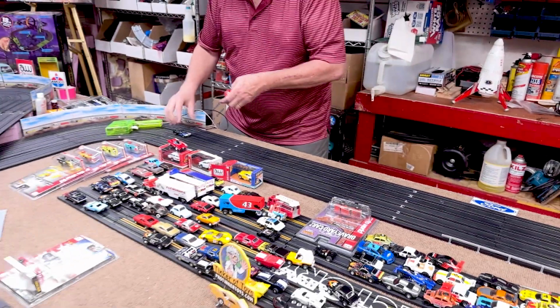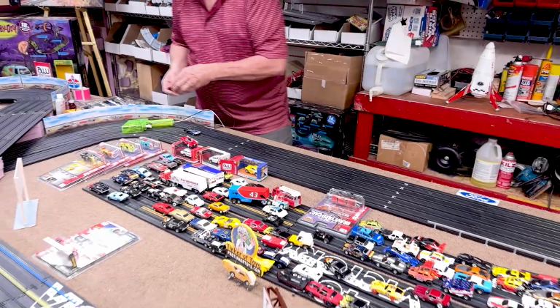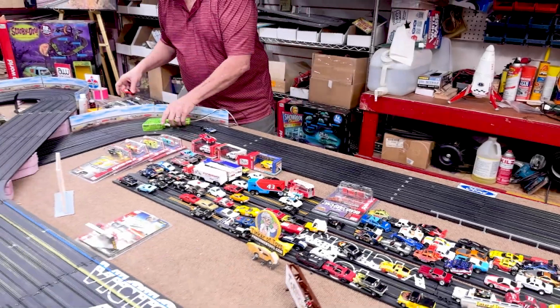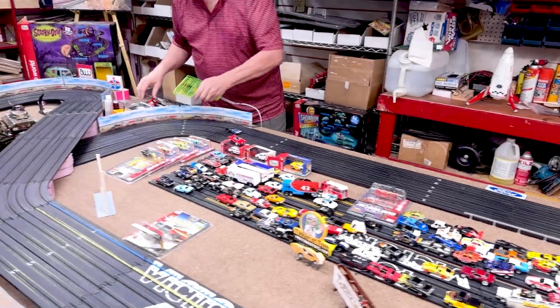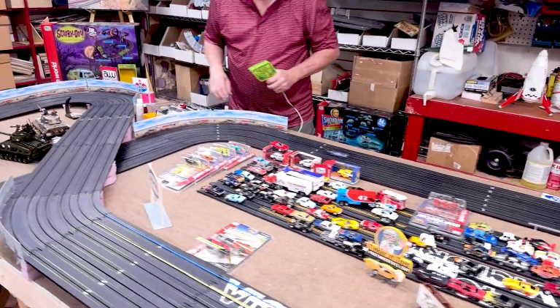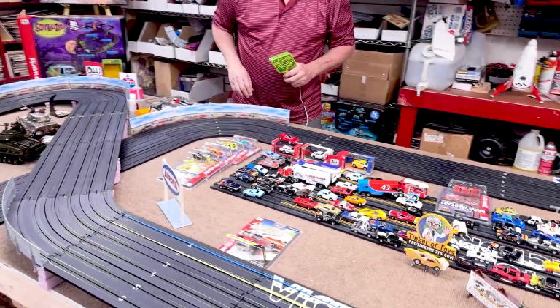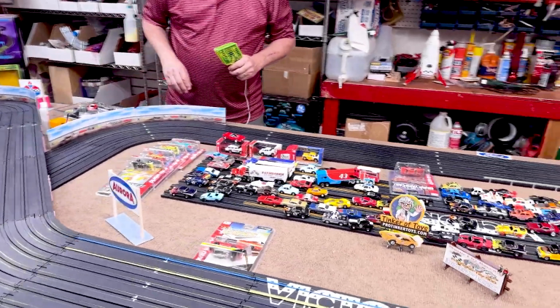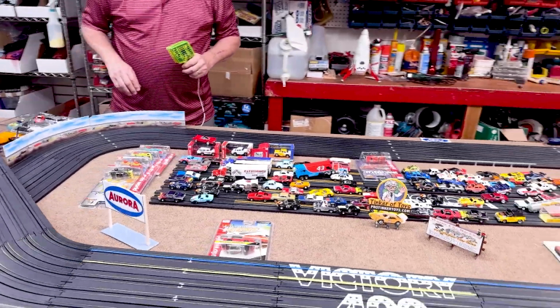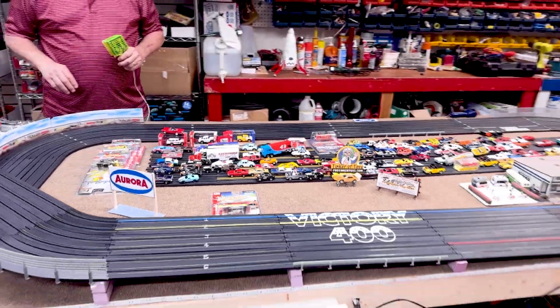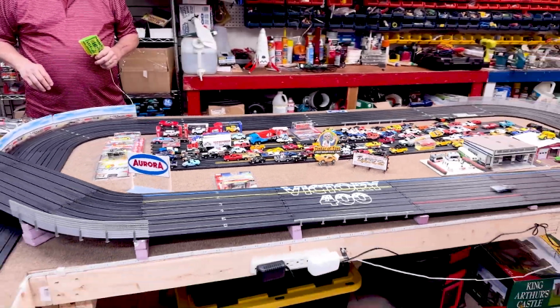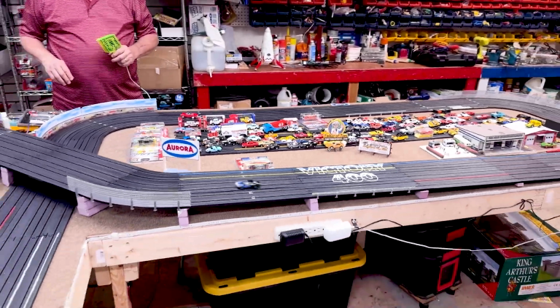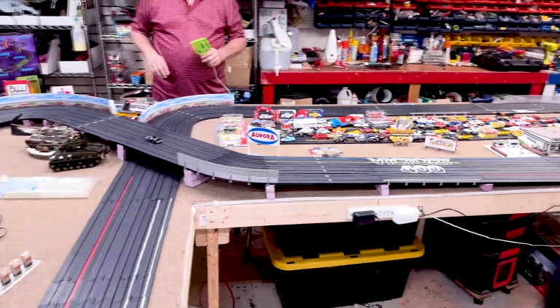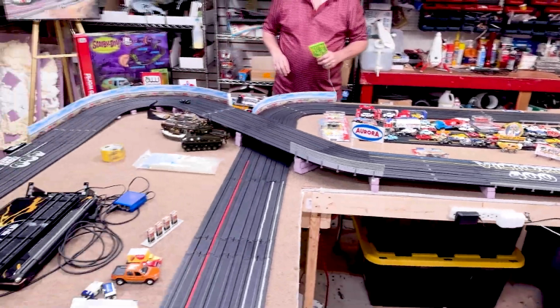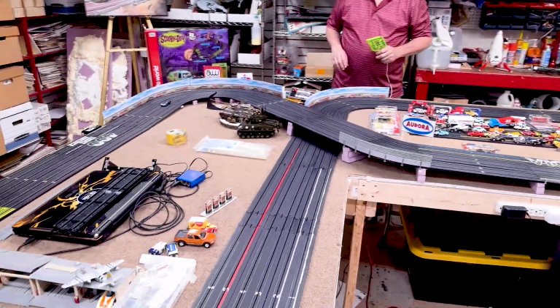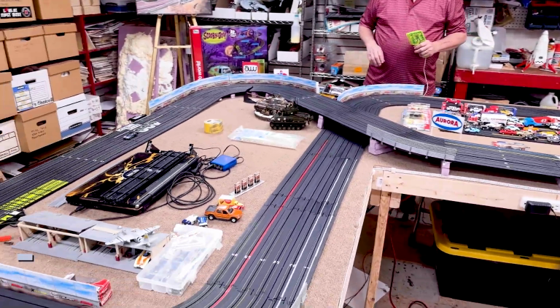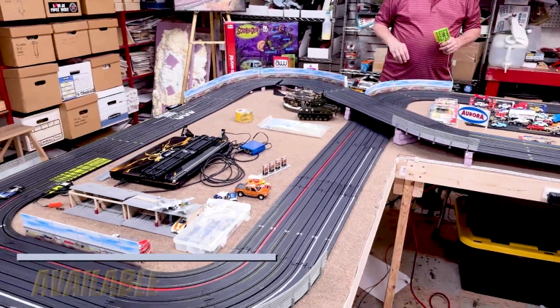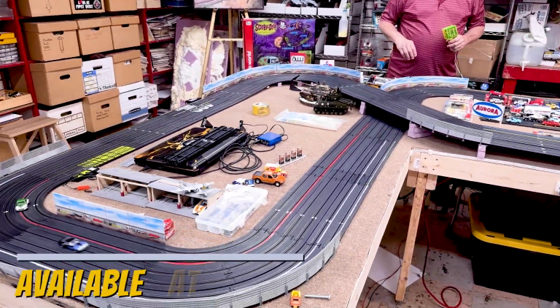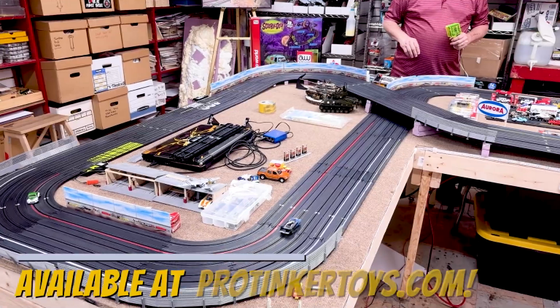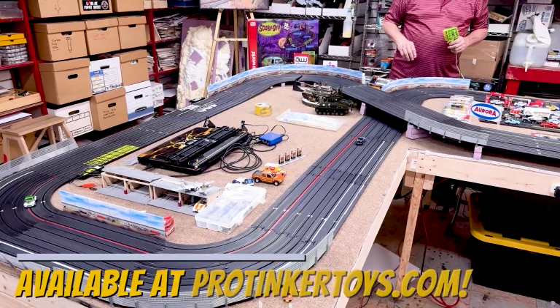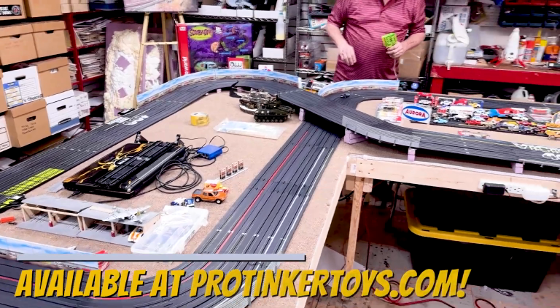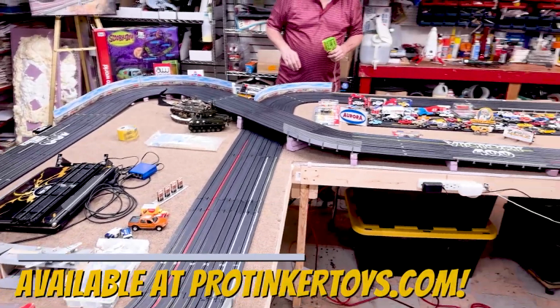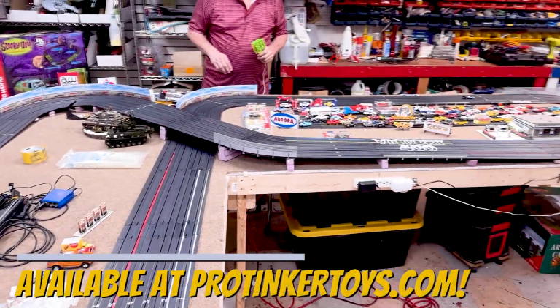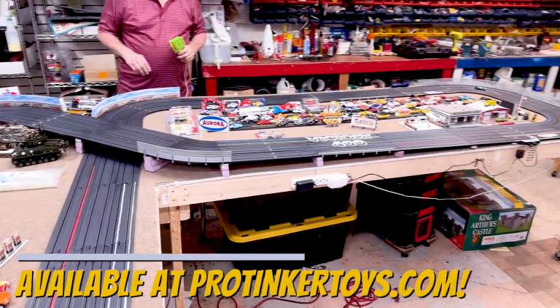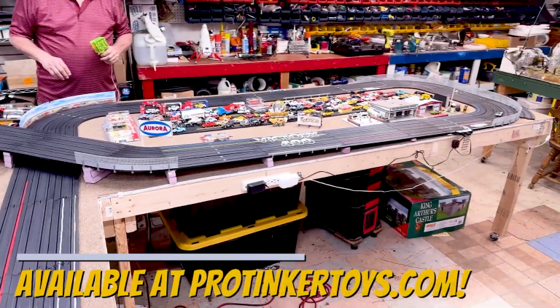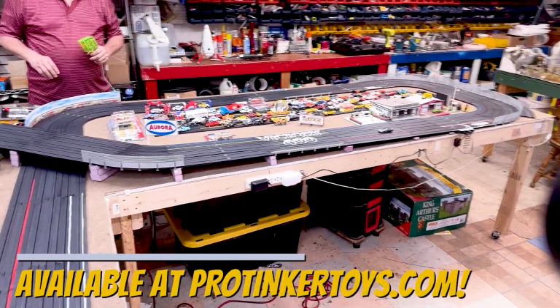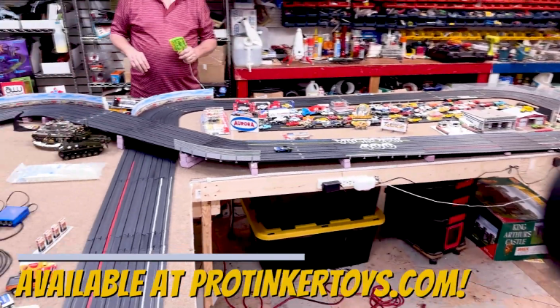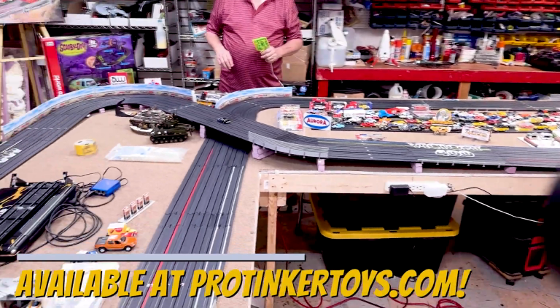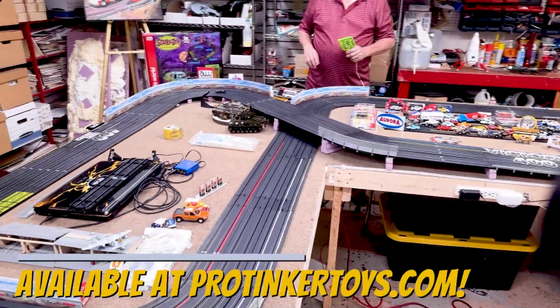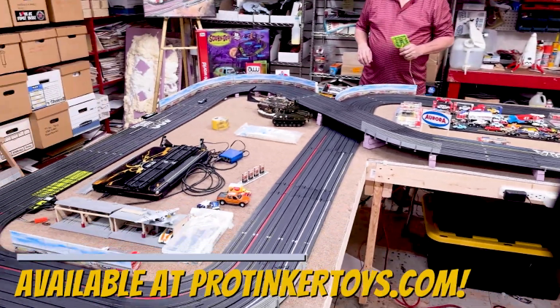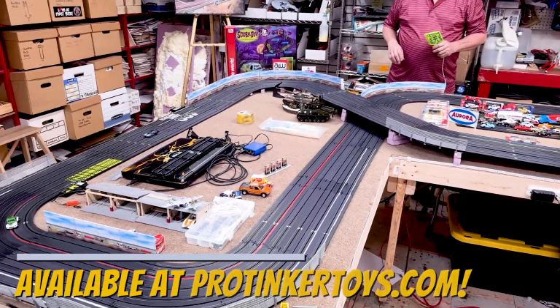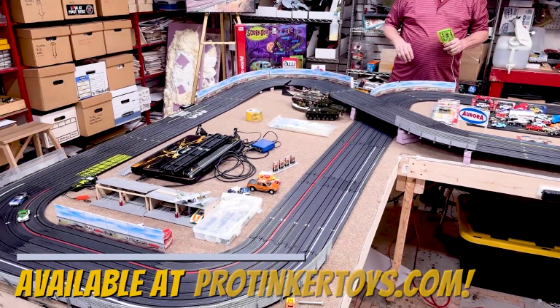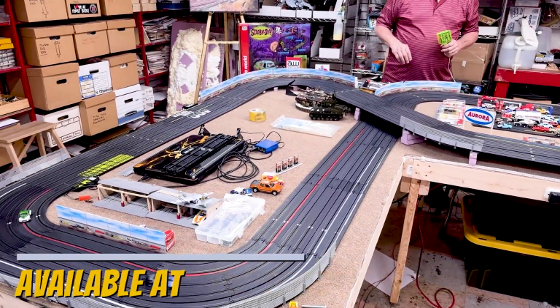Now, let's see how this baby runs. Oh, boy. That's pretty fast. That's a nice car.